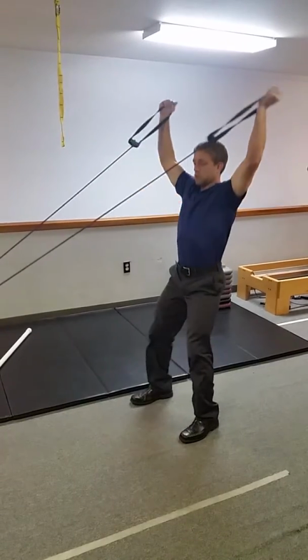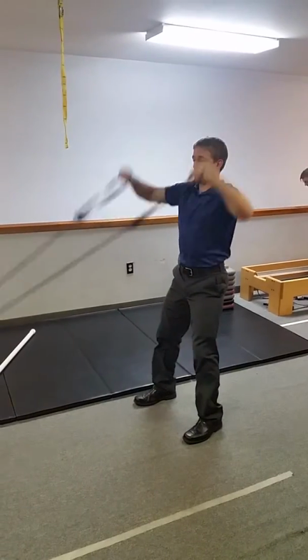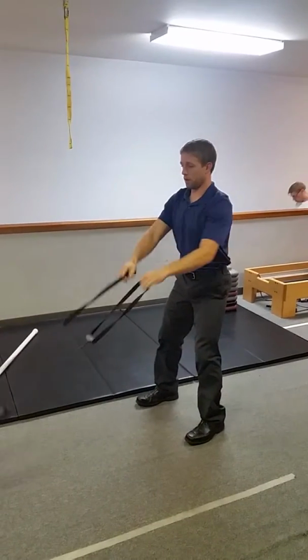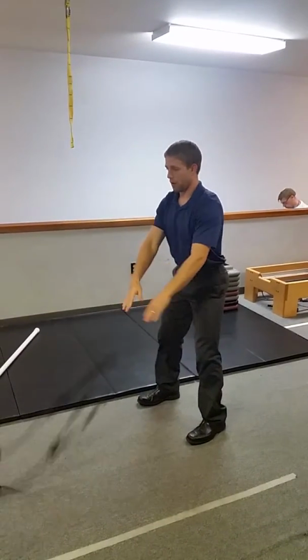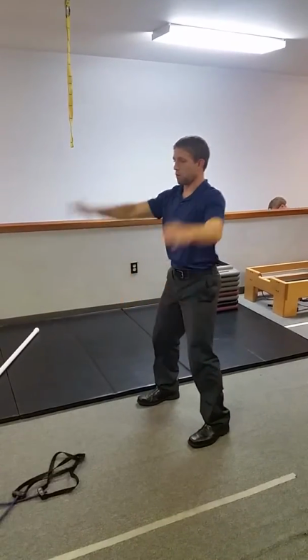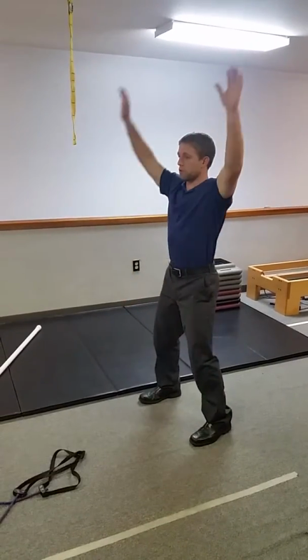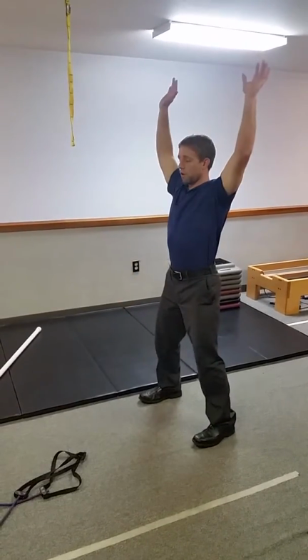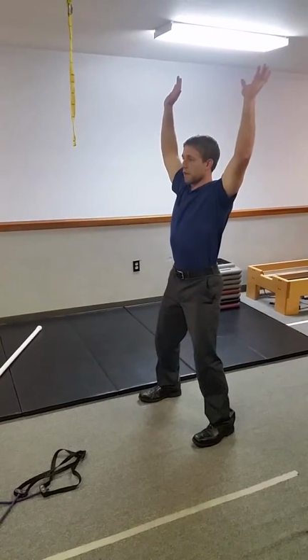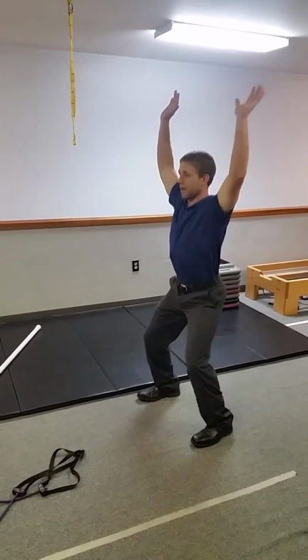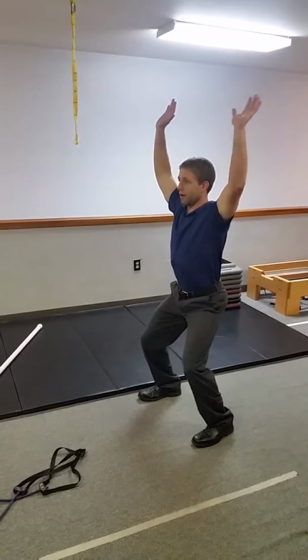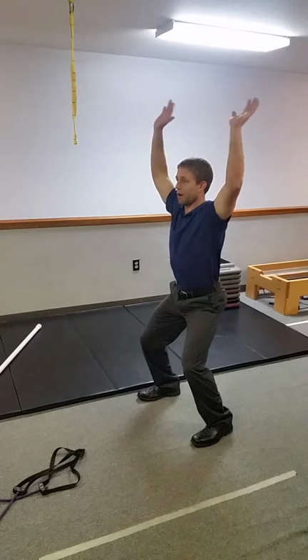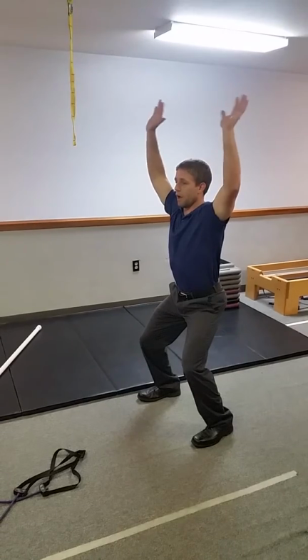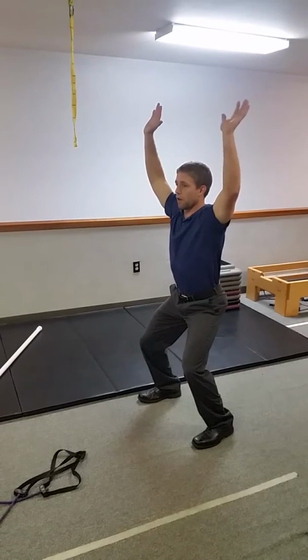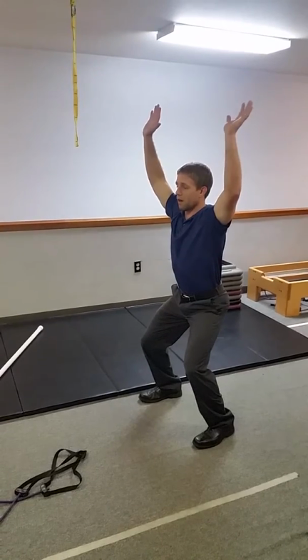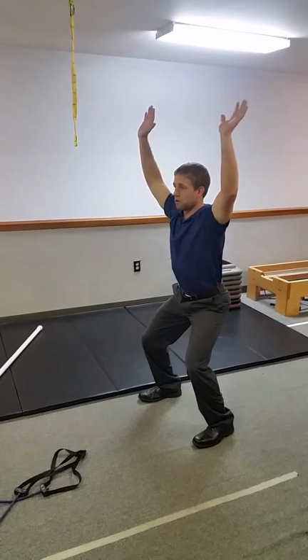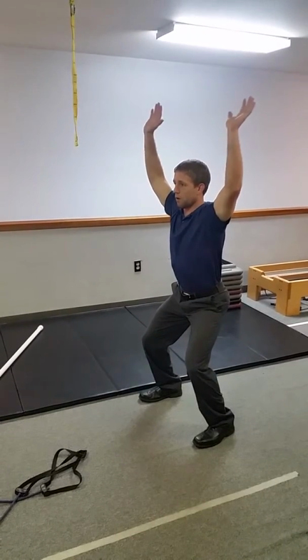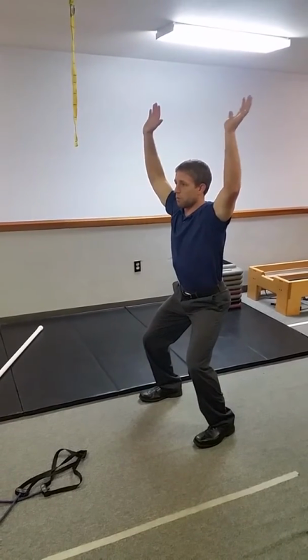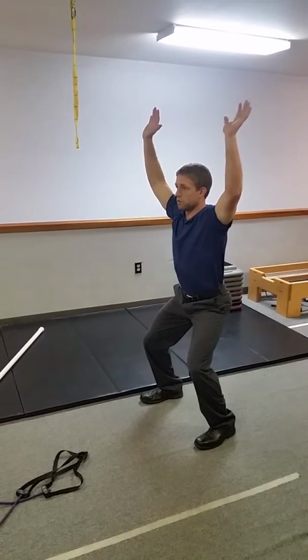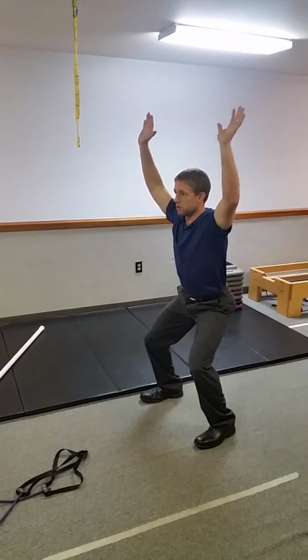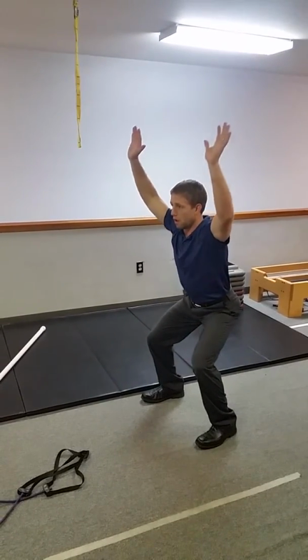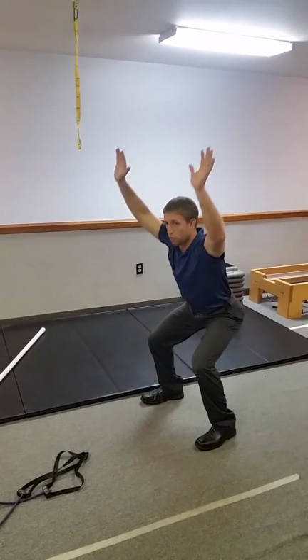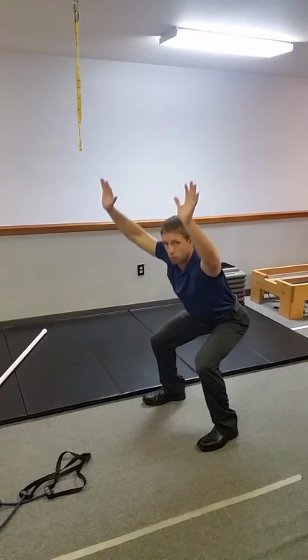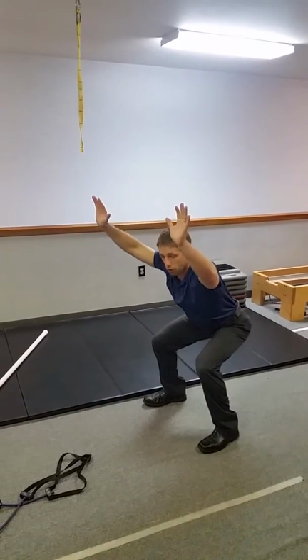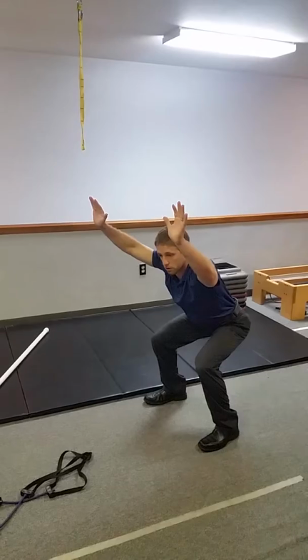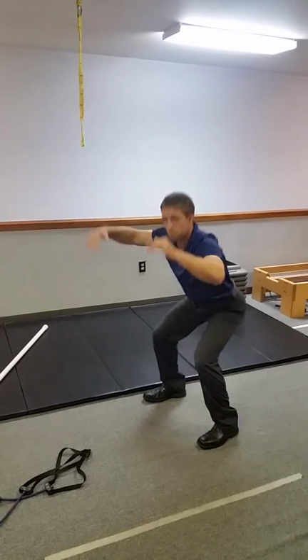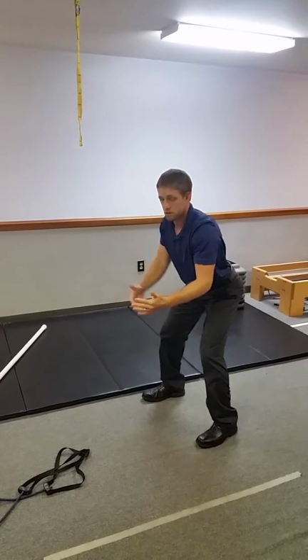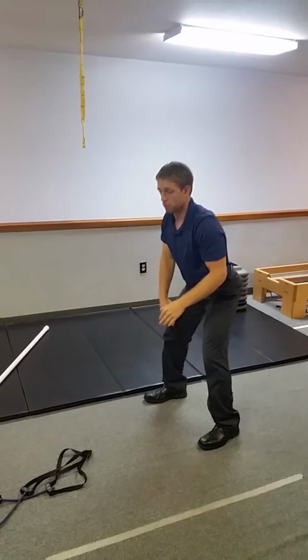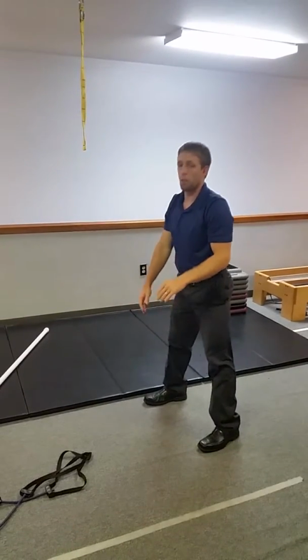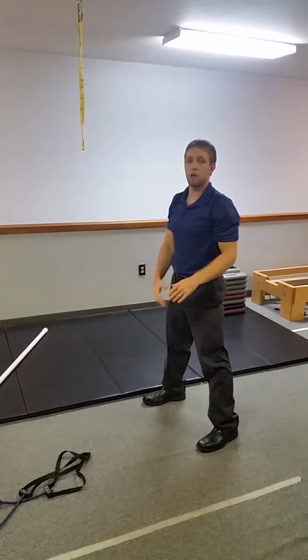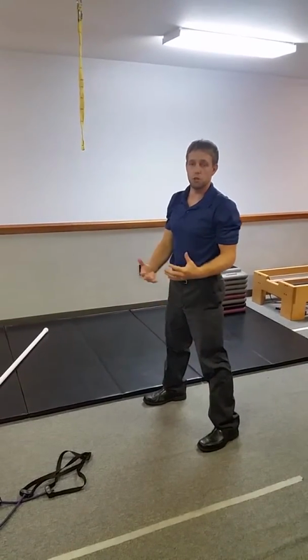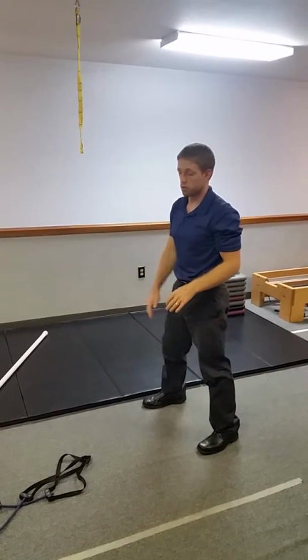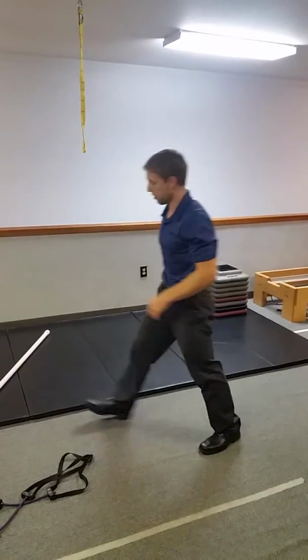Without the band, I'm going to have much more difficulty because as I go down, I don't have that counterbalance. So if I don't have the mobility to do this, I'm going to want to angle forward. This band assists me with that while engaging more stability through my trunk.